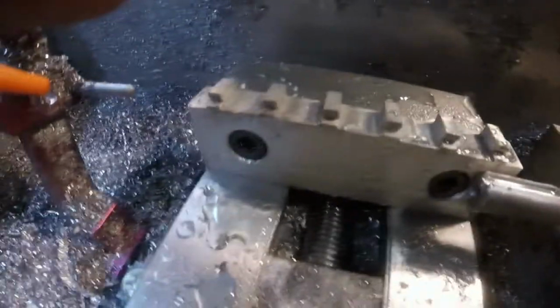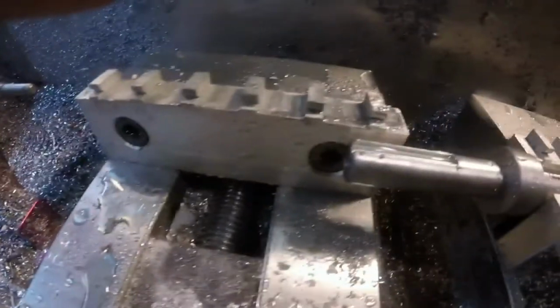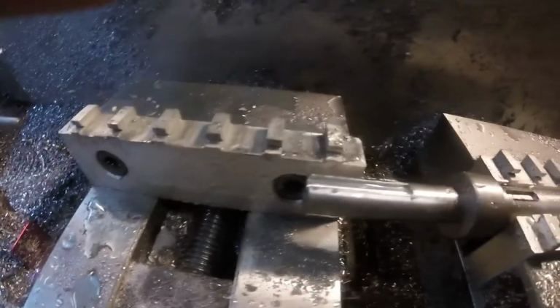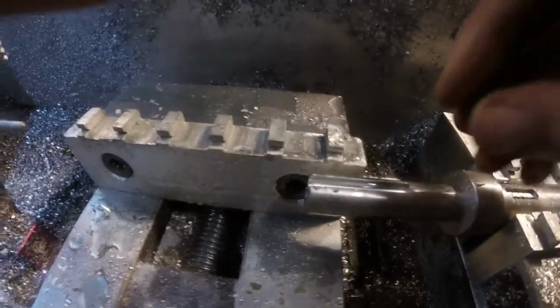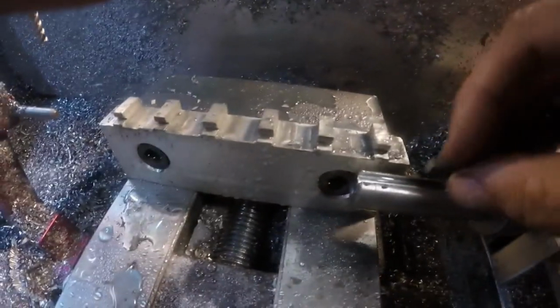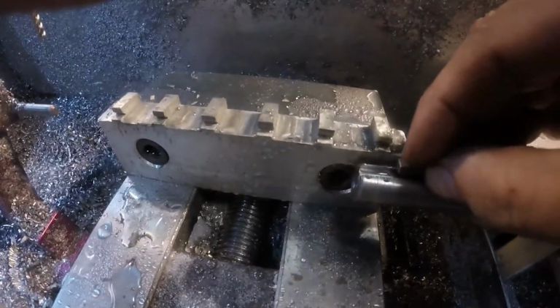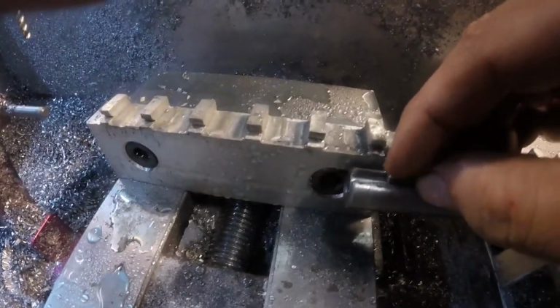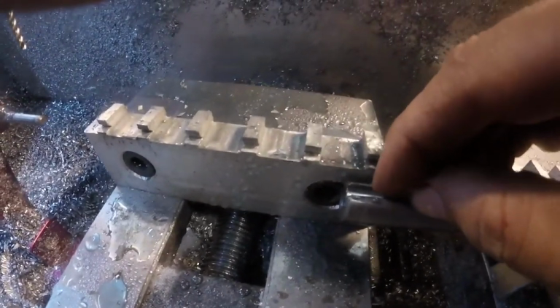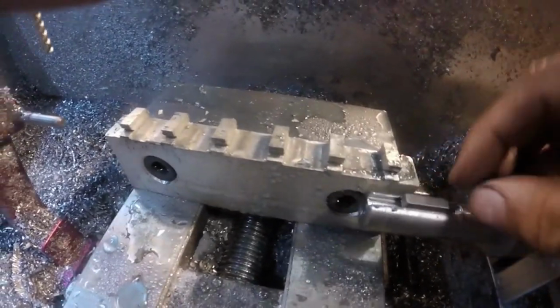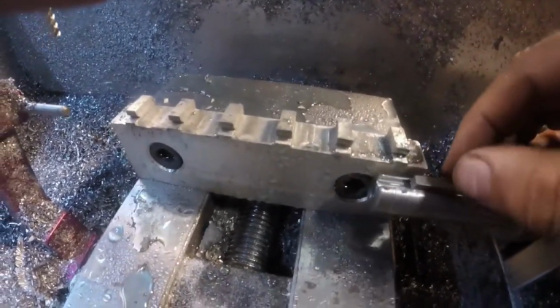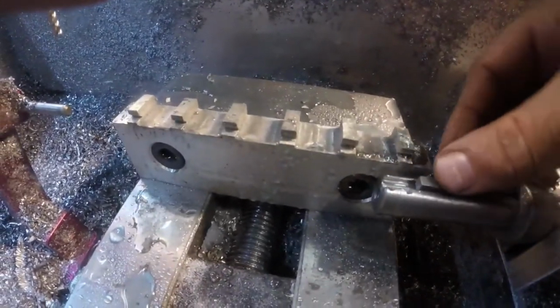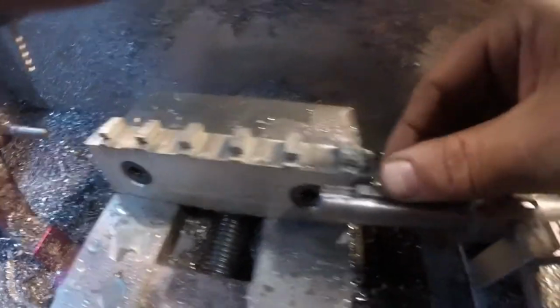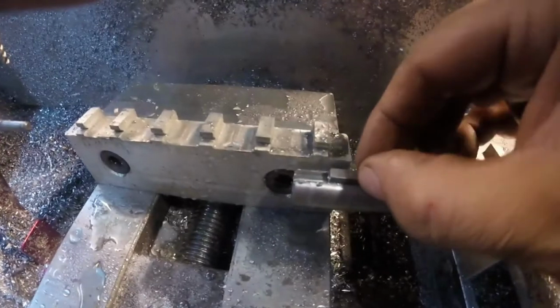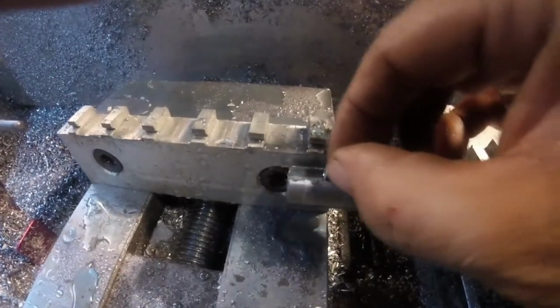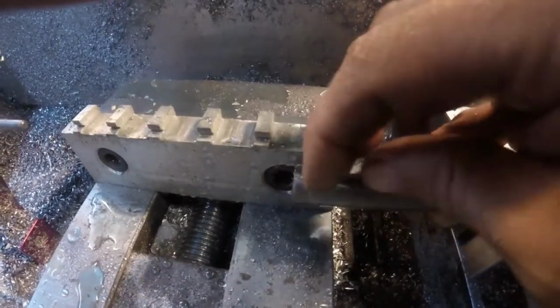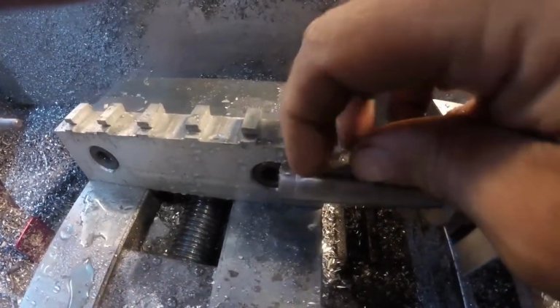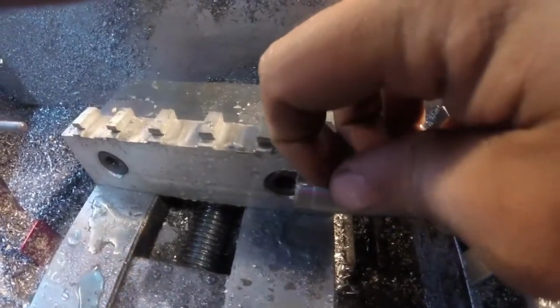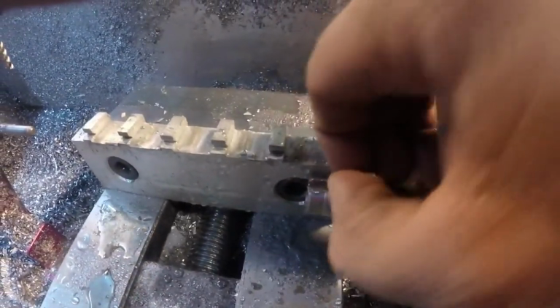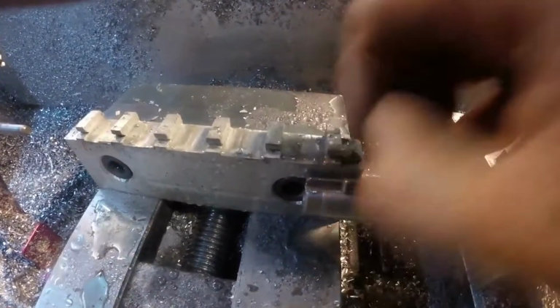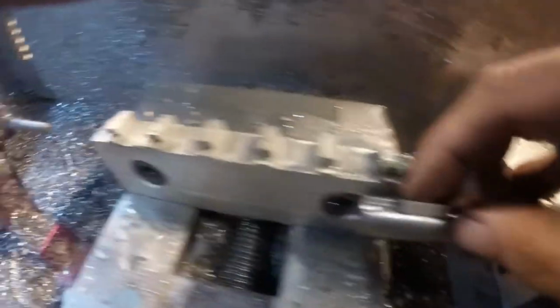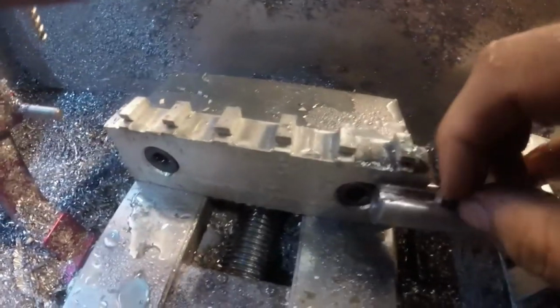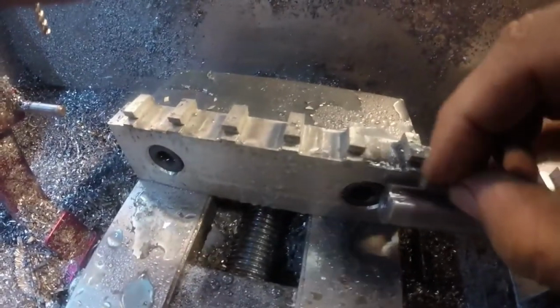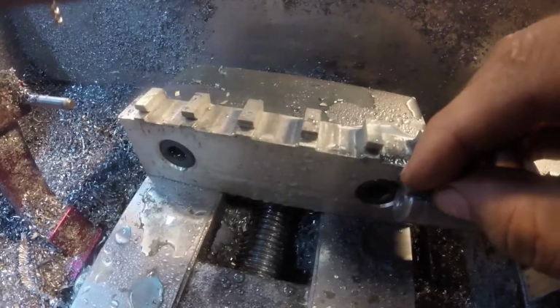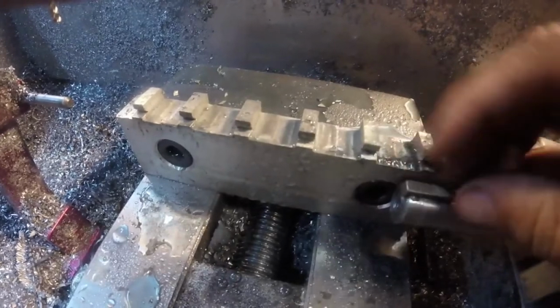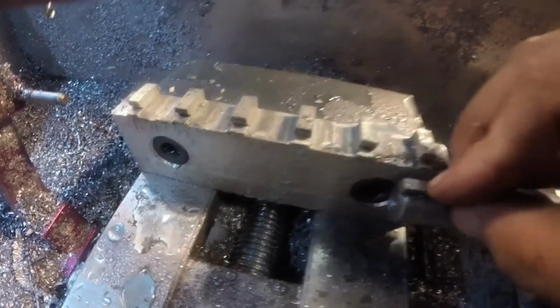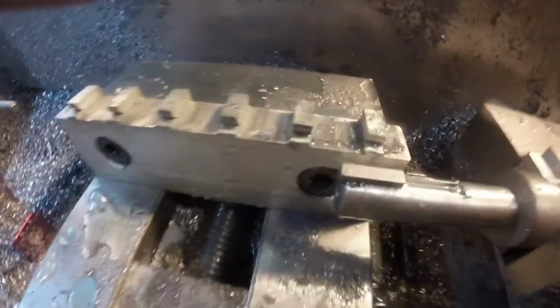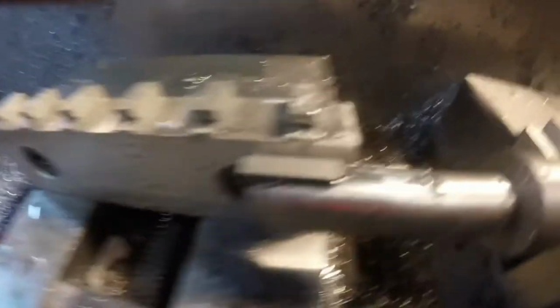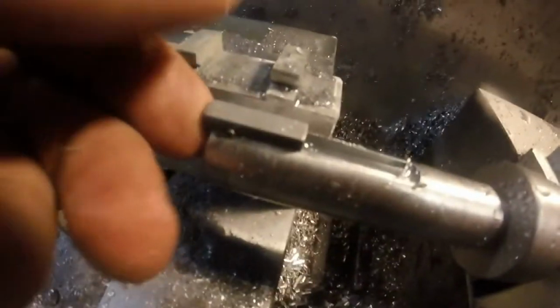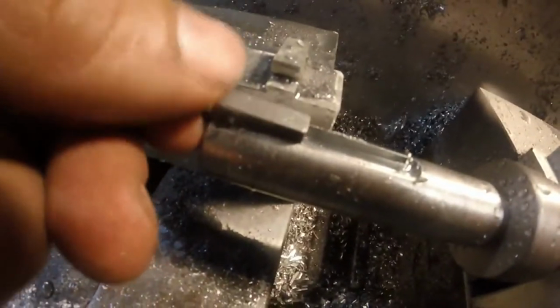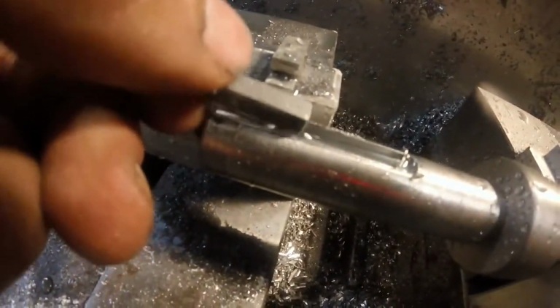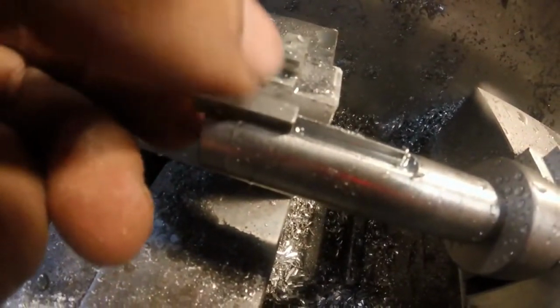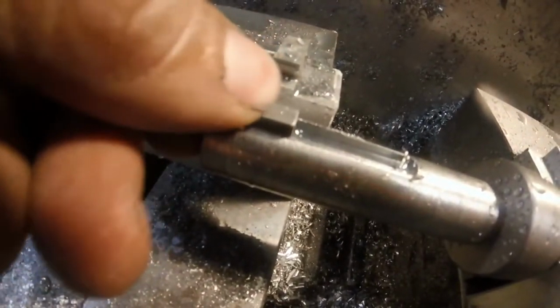Originally, I think on the original part, they were done in a horizontal mill. So they're a little bit different than original, as you'll see. But I don't think it's going to affect how it functions.